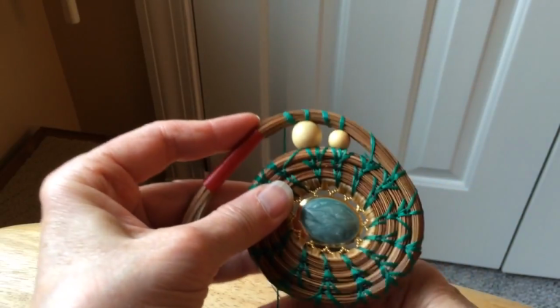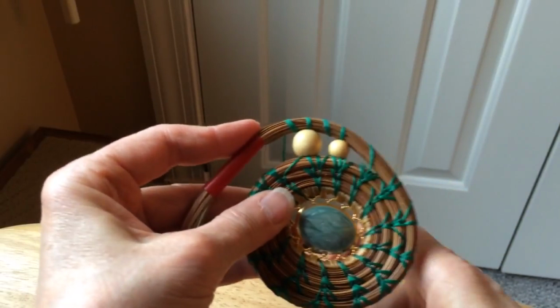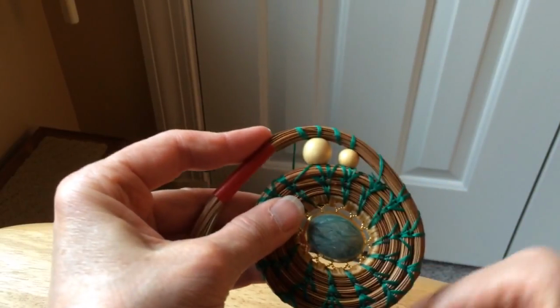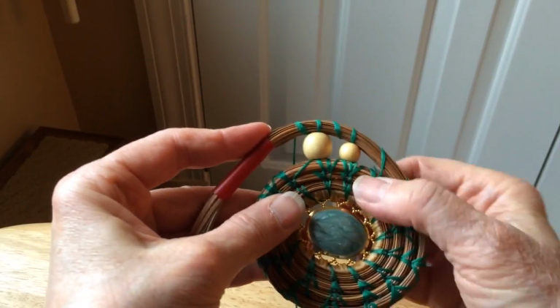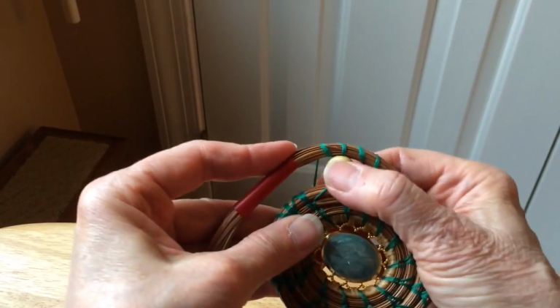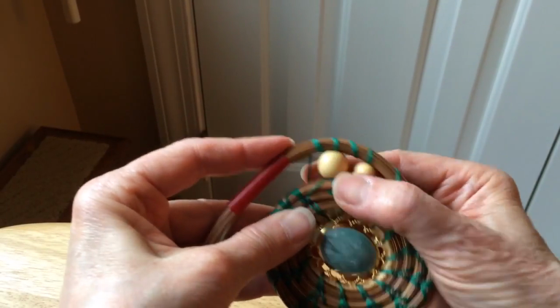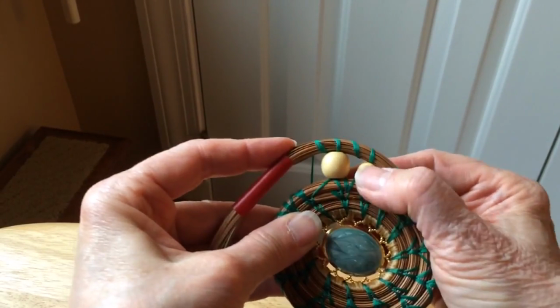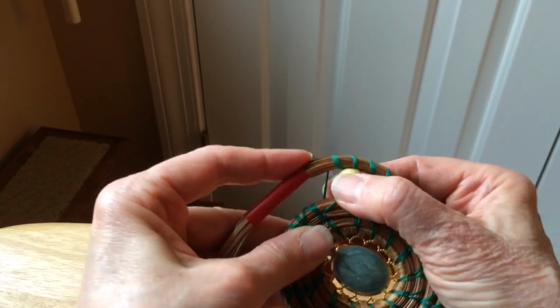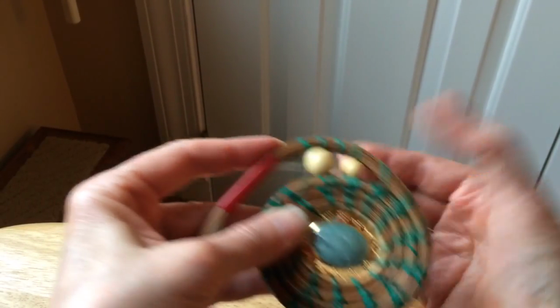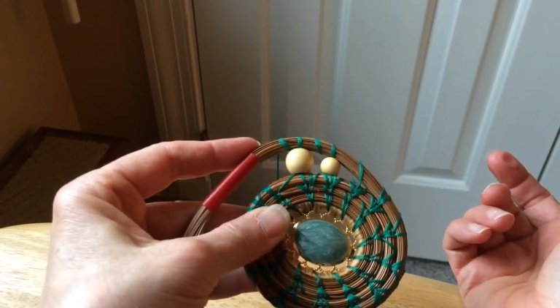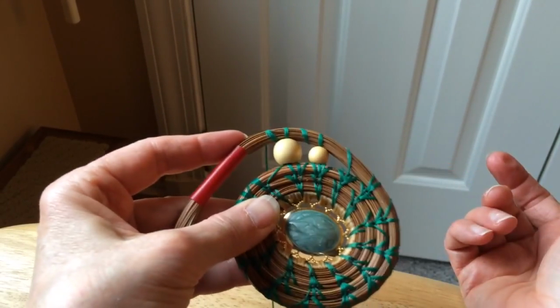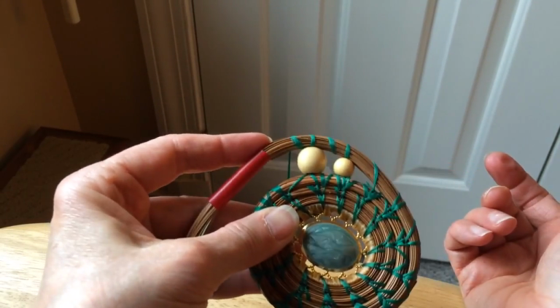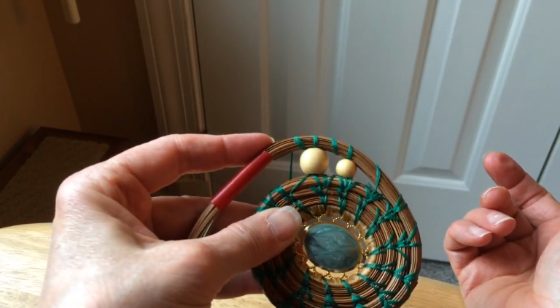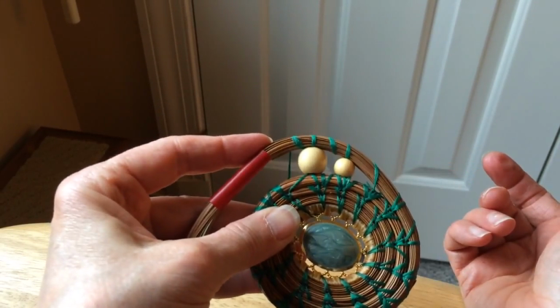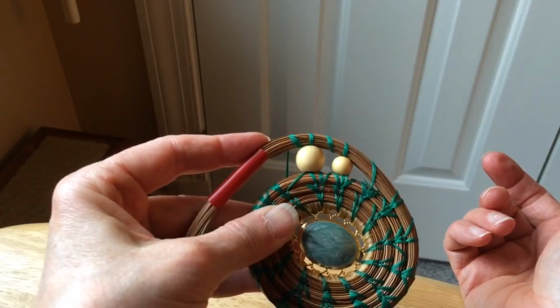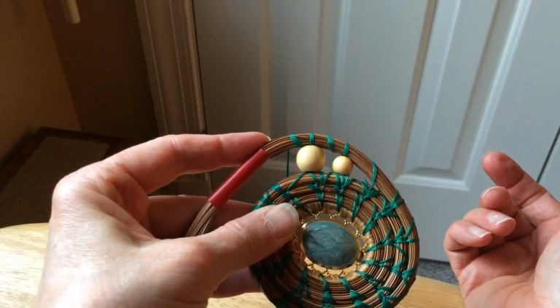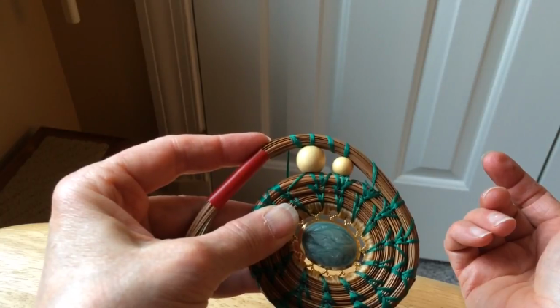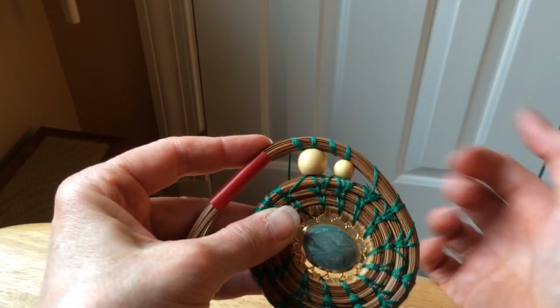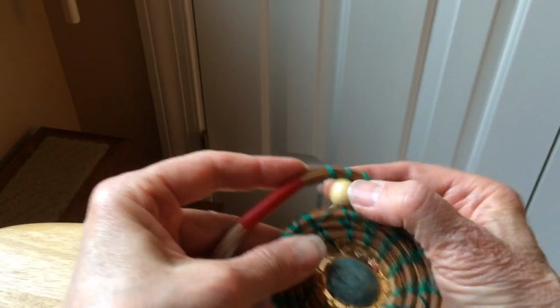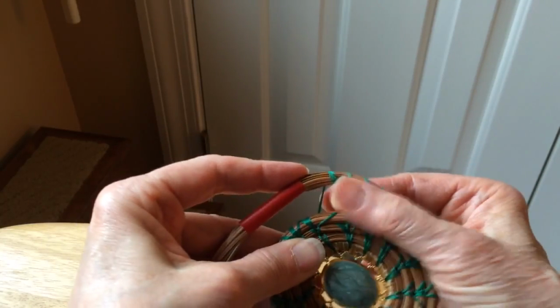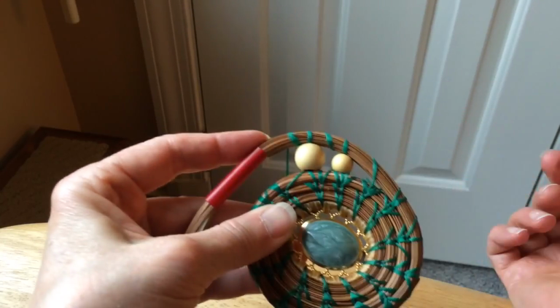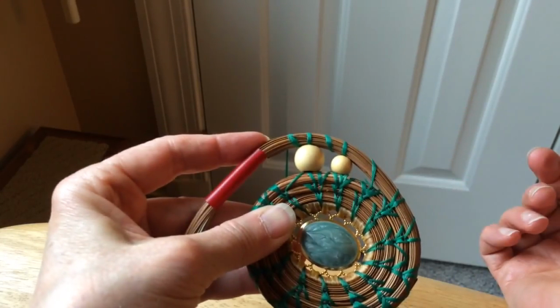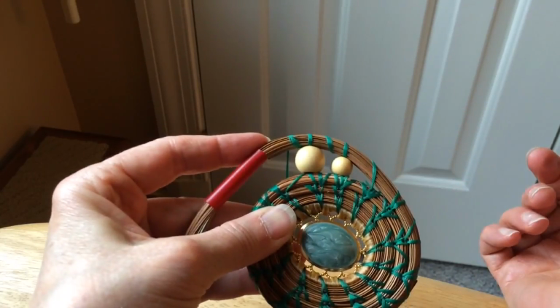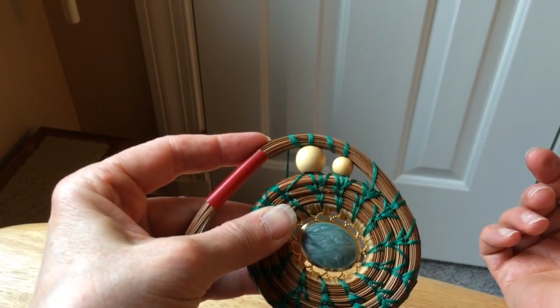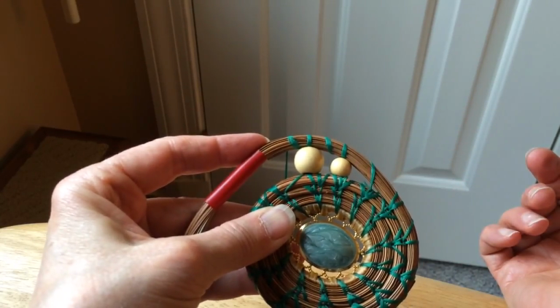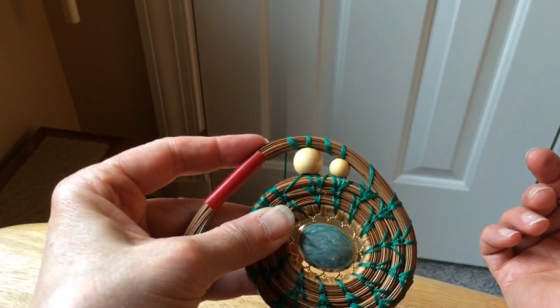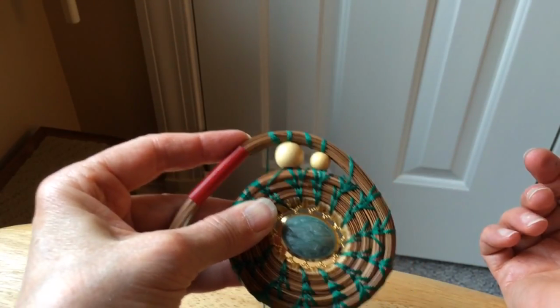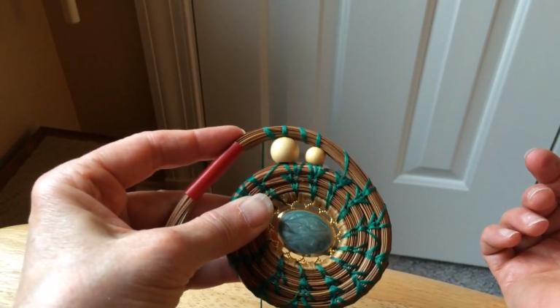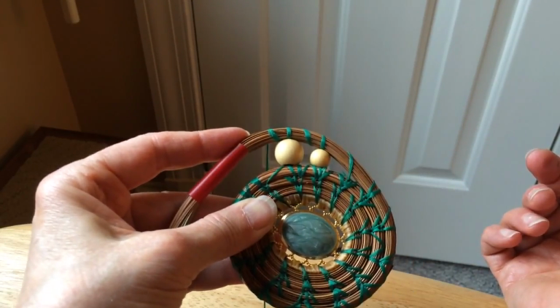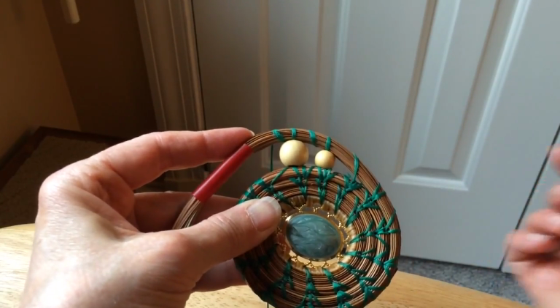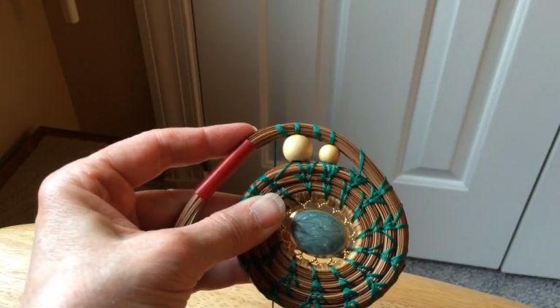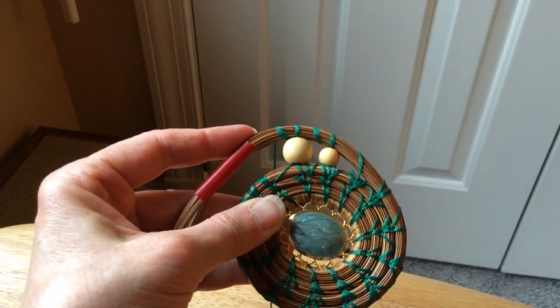So as you can see, when it's all done, the threads have disappeared right into the work. That's how I do it.